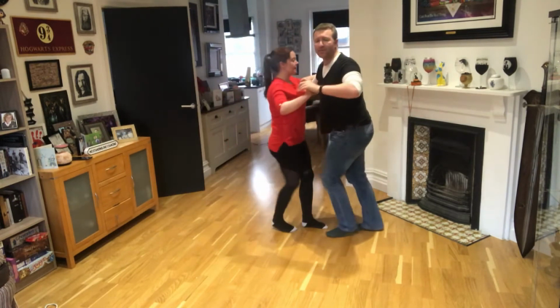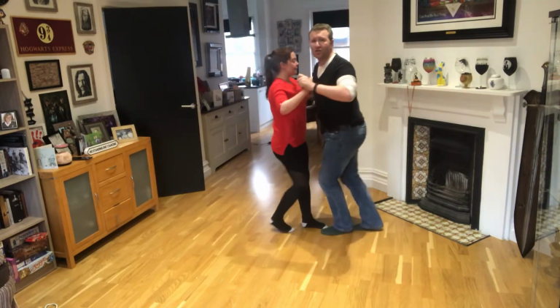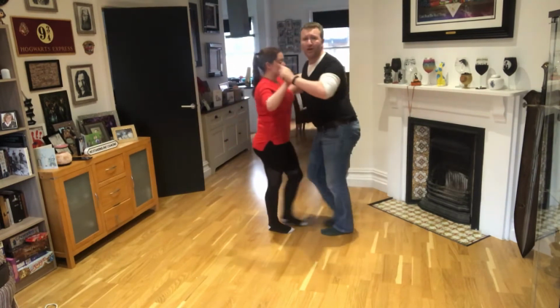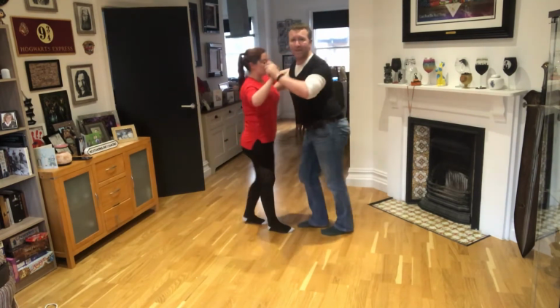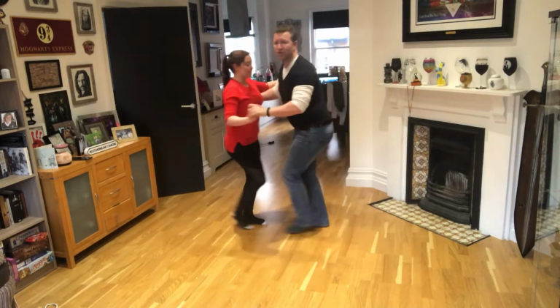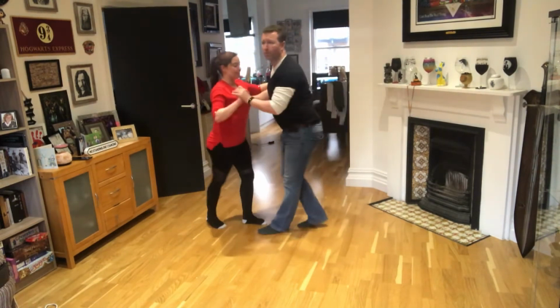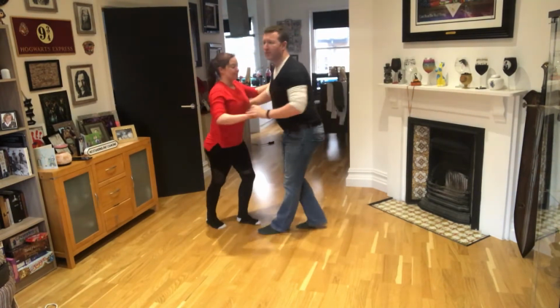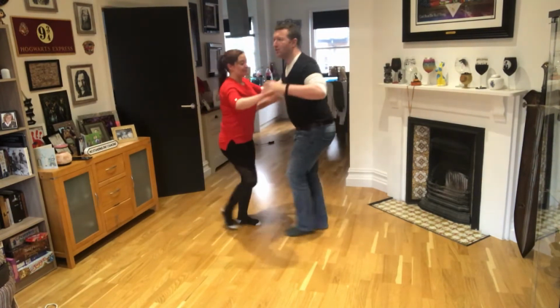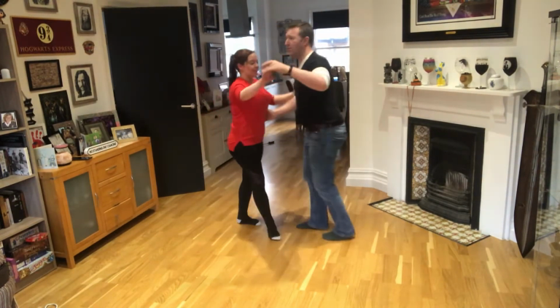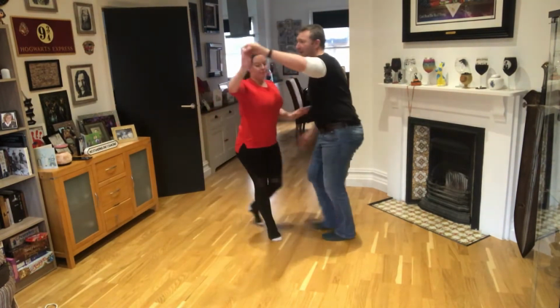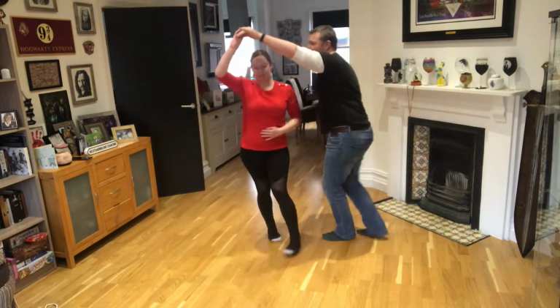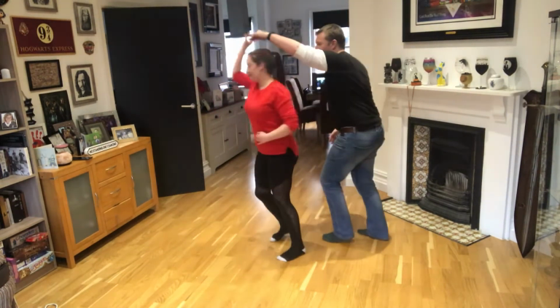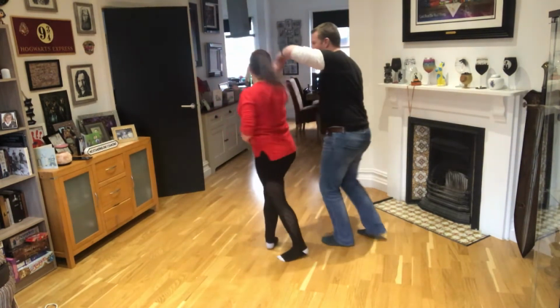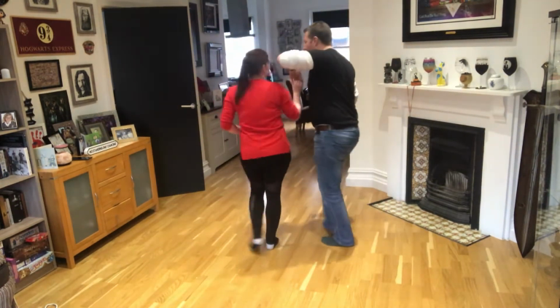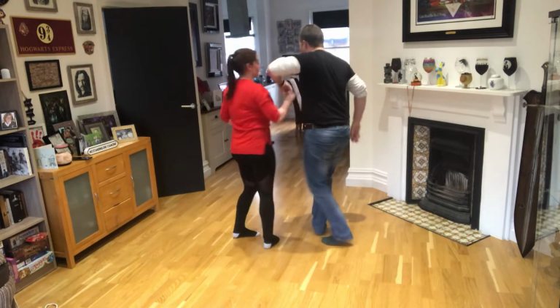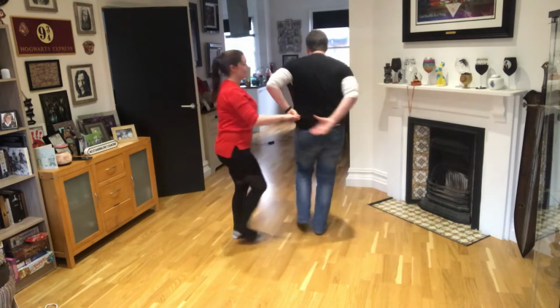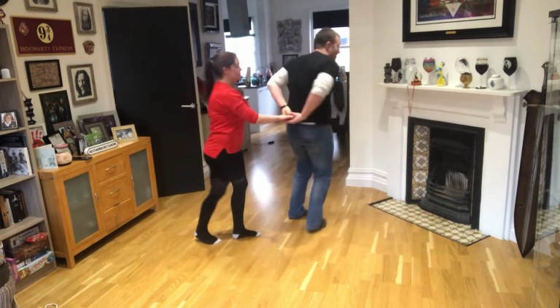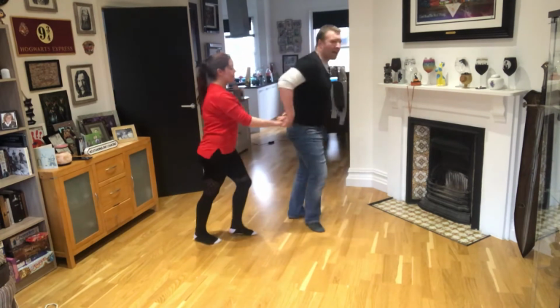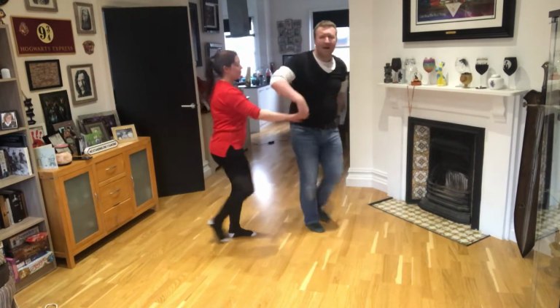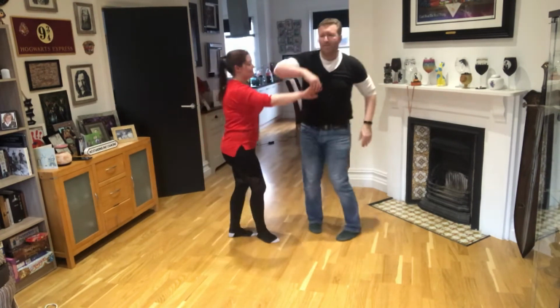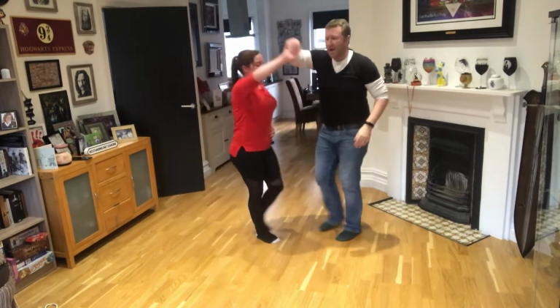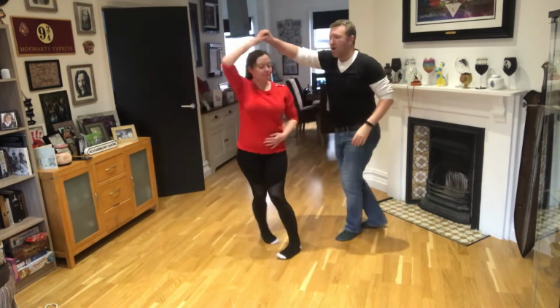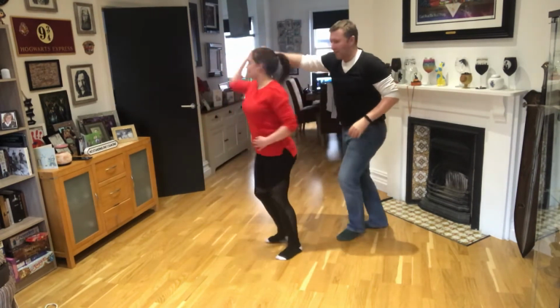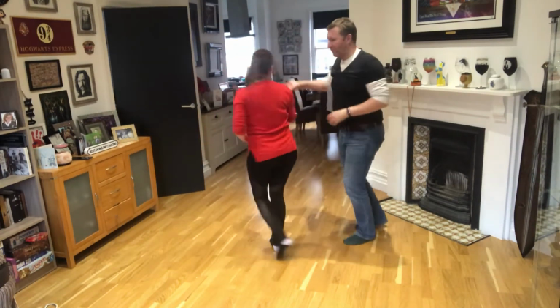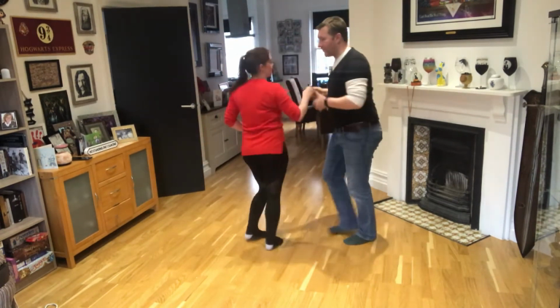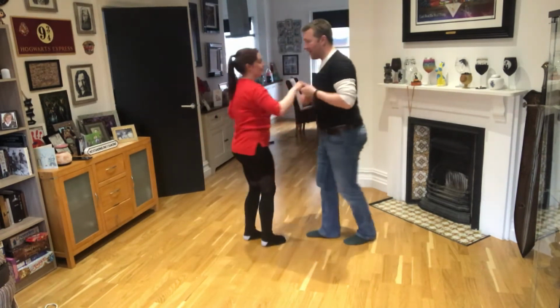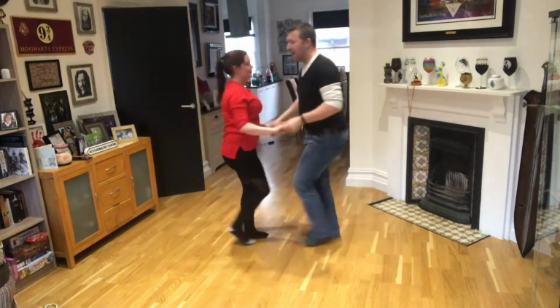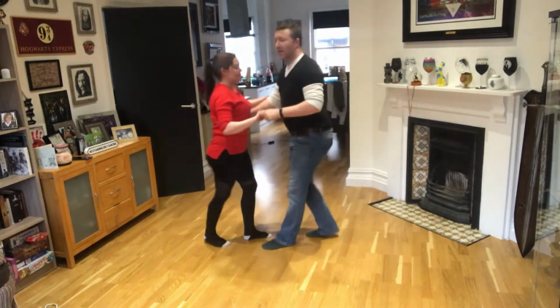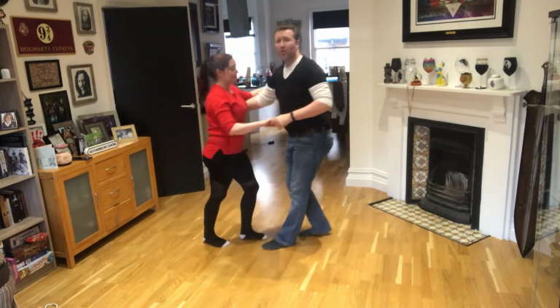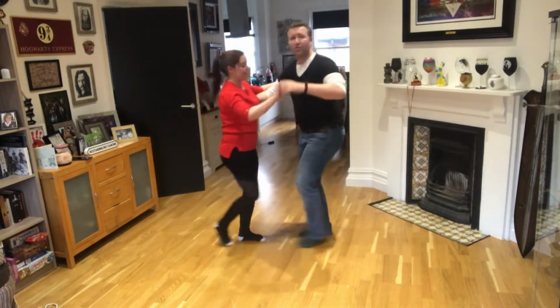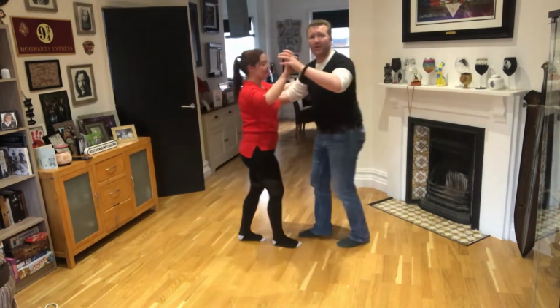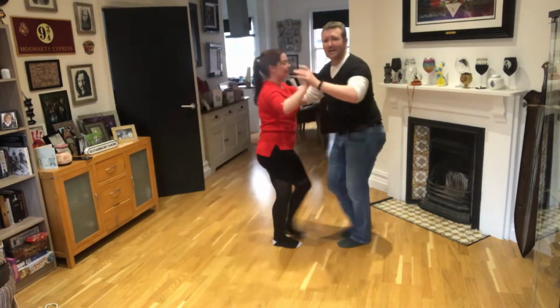Then we've got a turning combination: one, two, three — ladies went under, changed her hand behind the back, round — two, three.